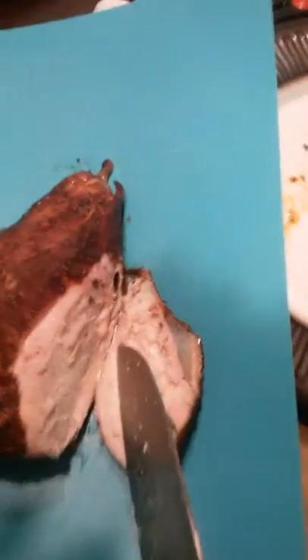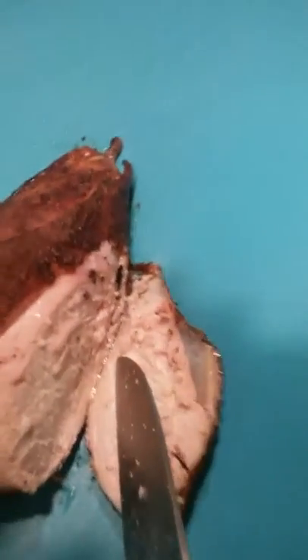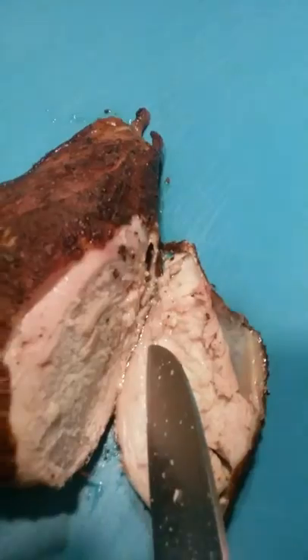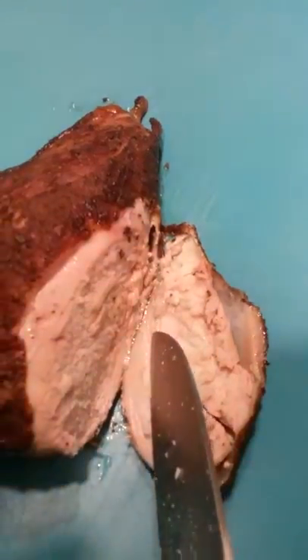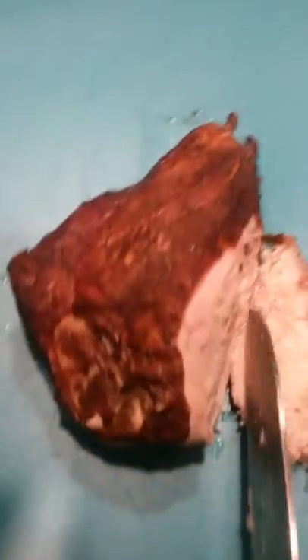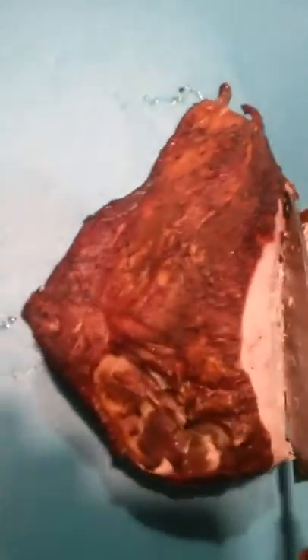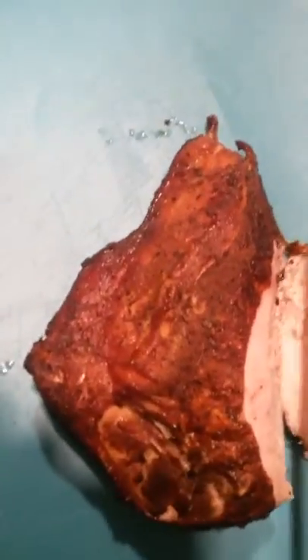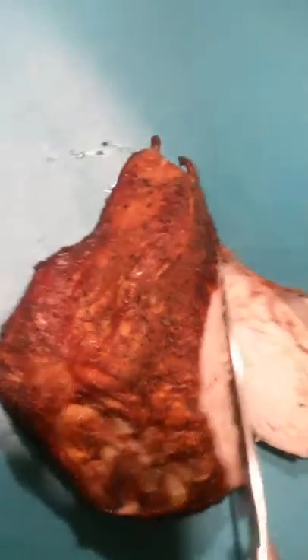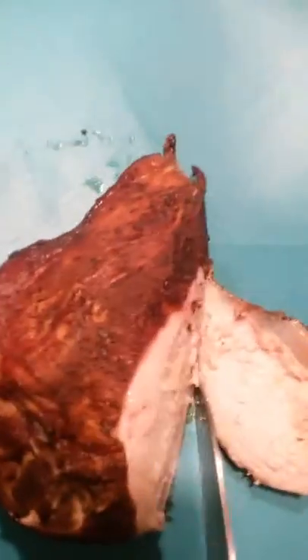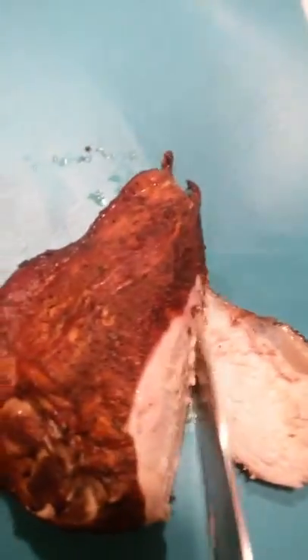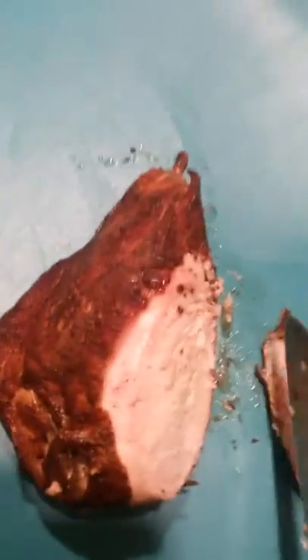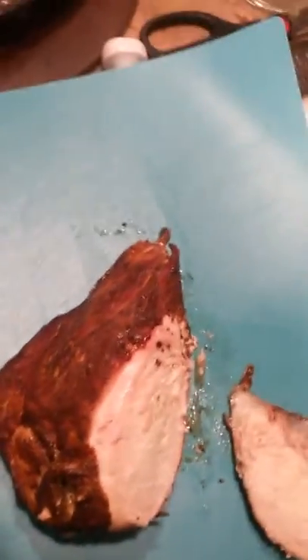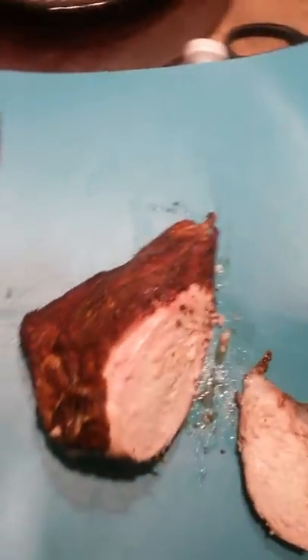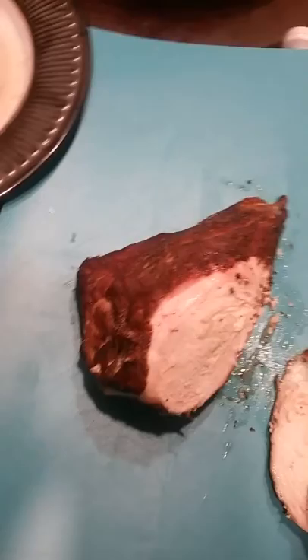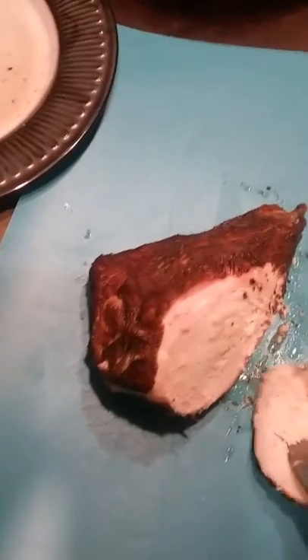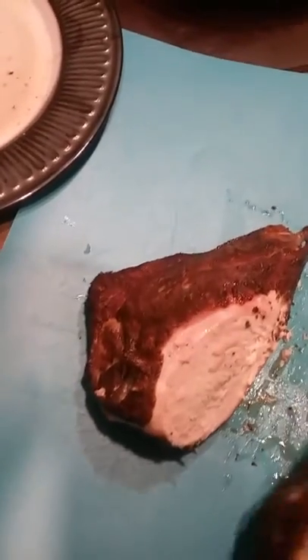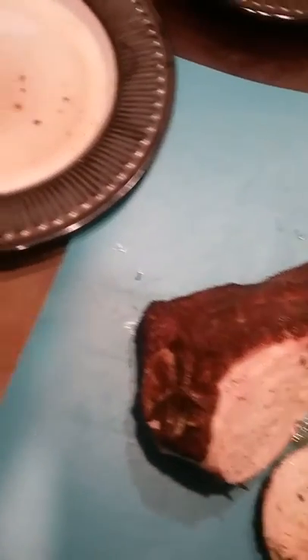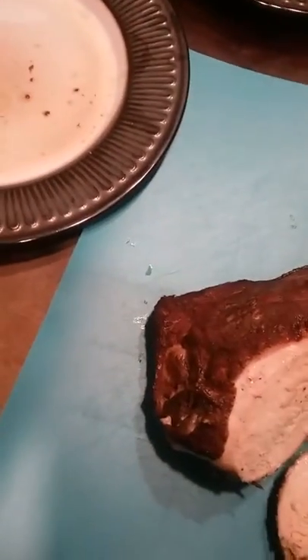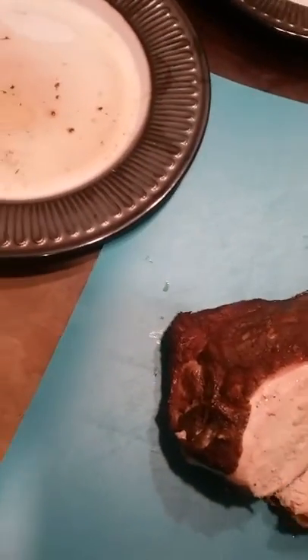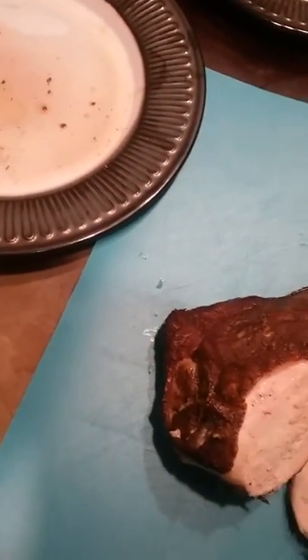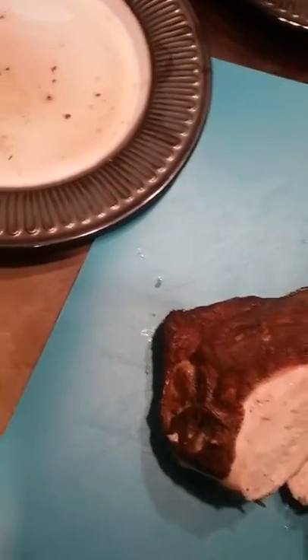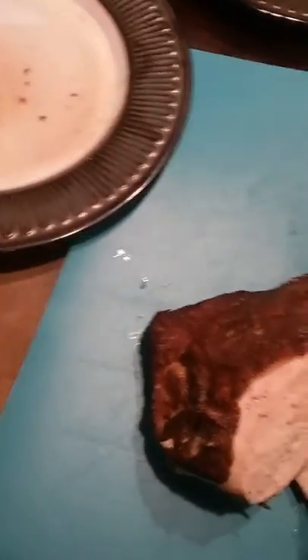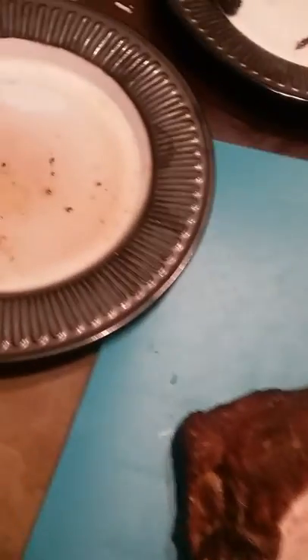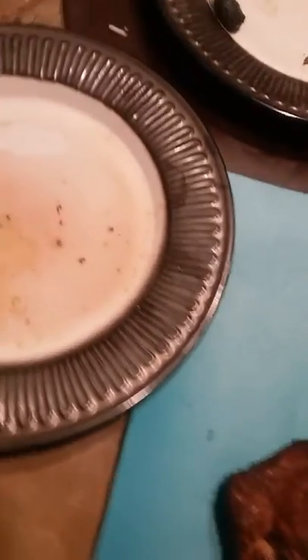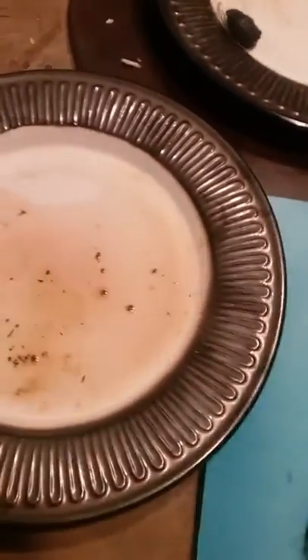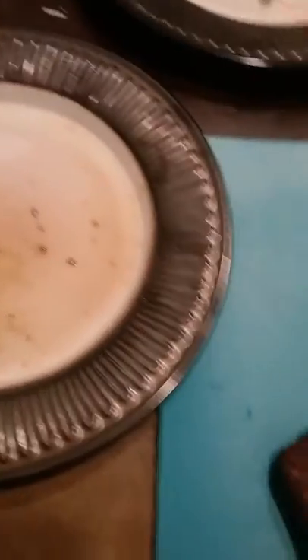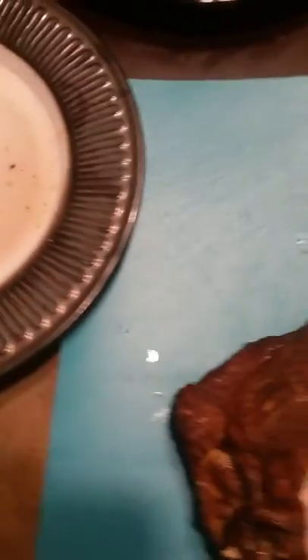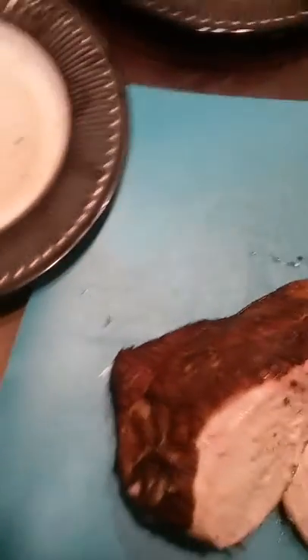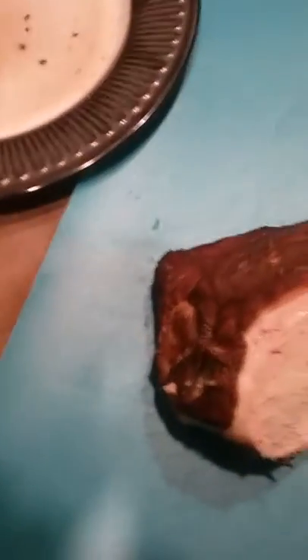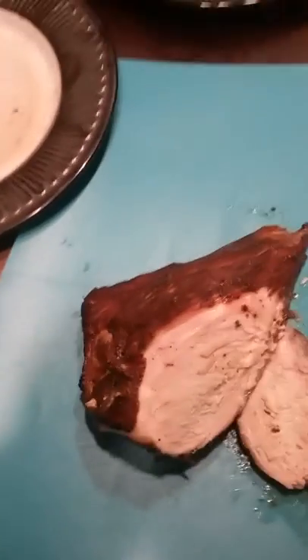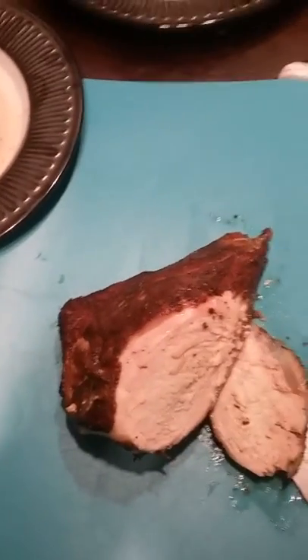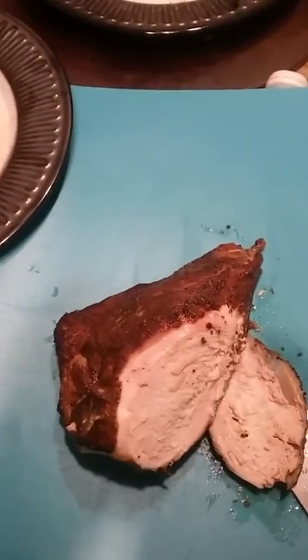It did not brine it, other than whatever brine it came in from the store. Dogs are going crazy — they smell it. It smells great to them.